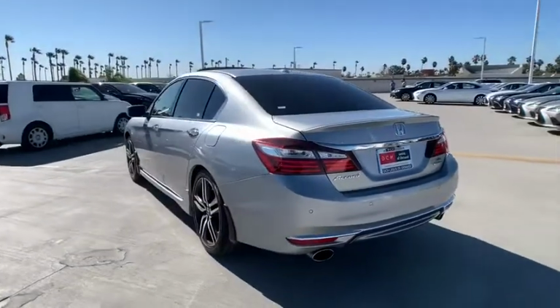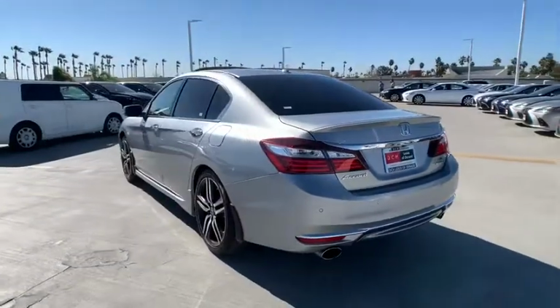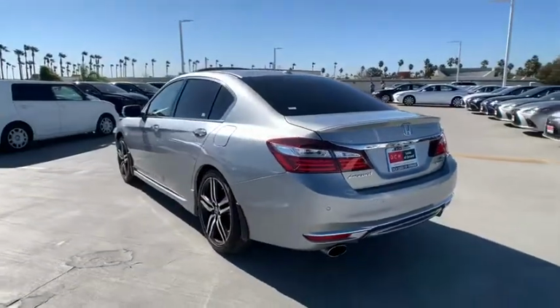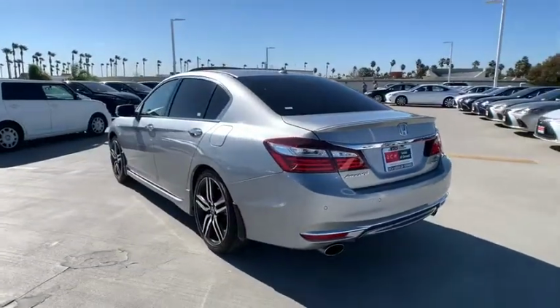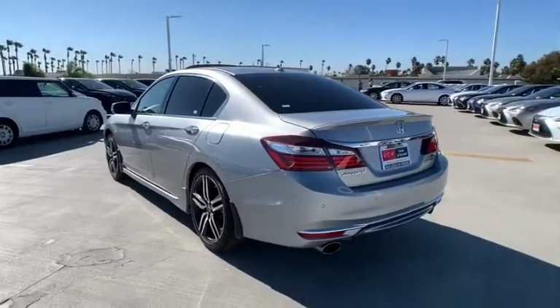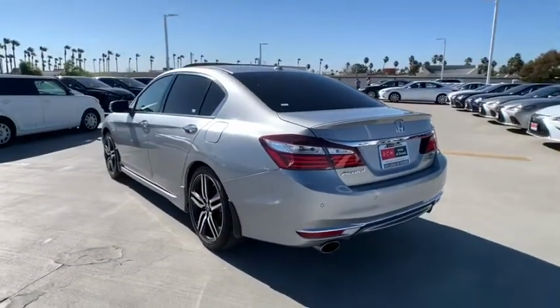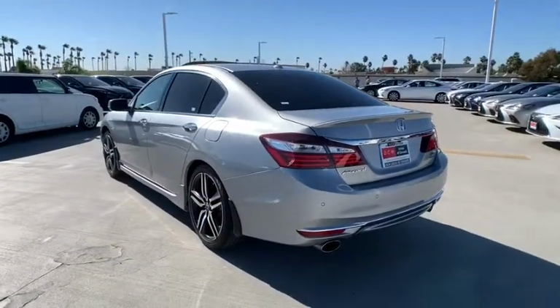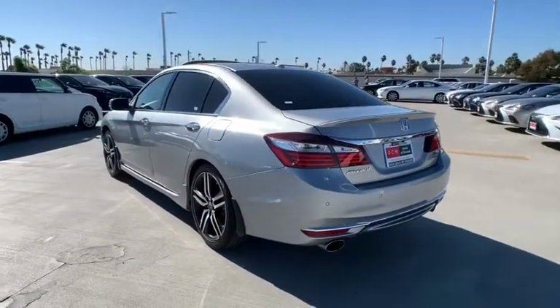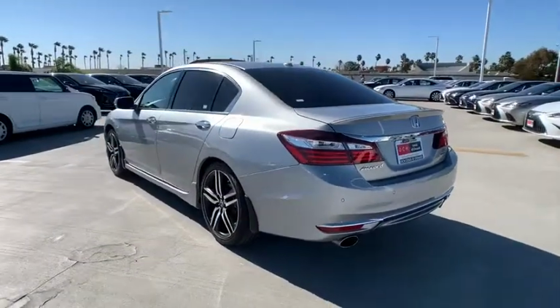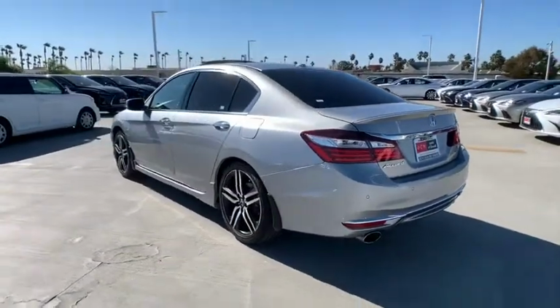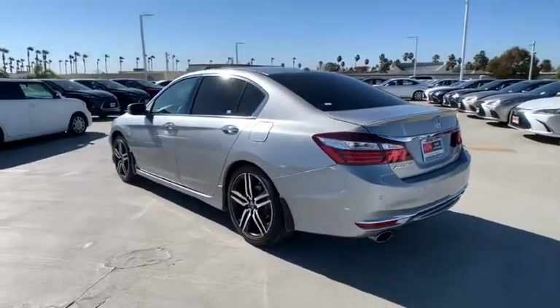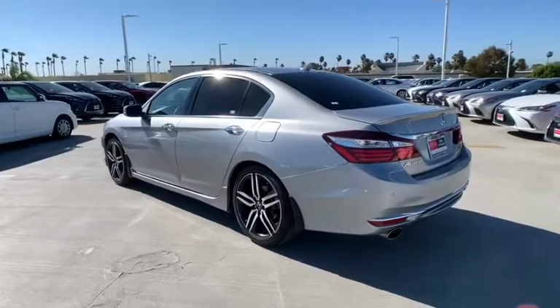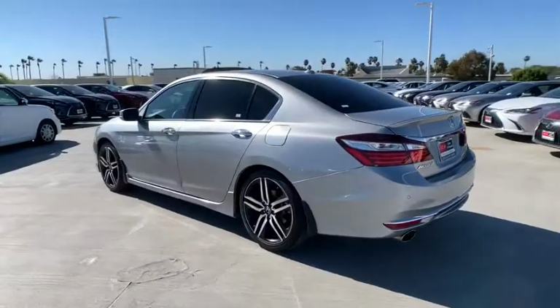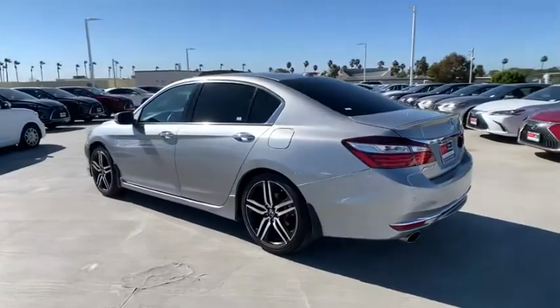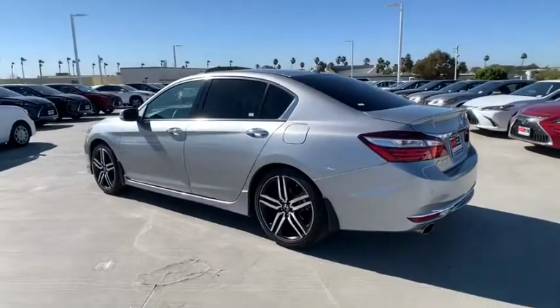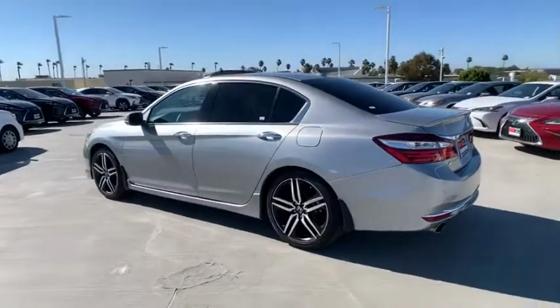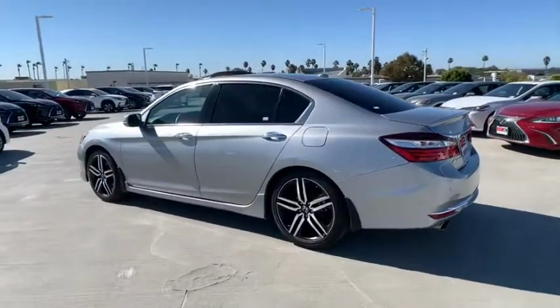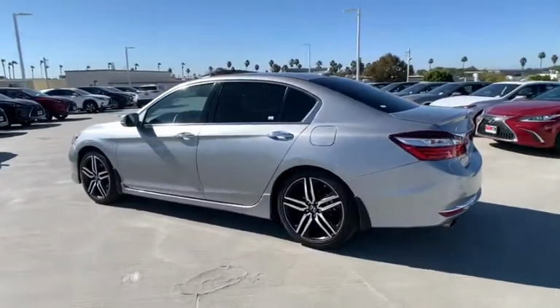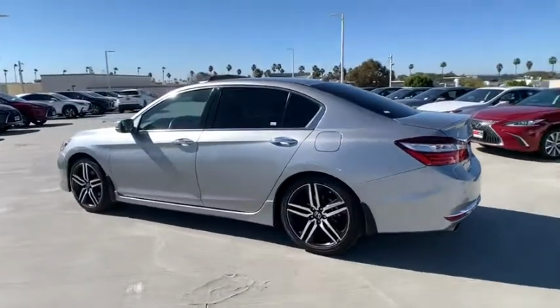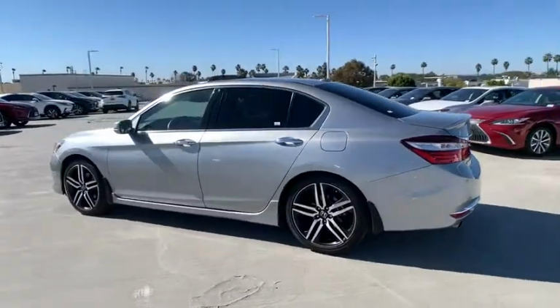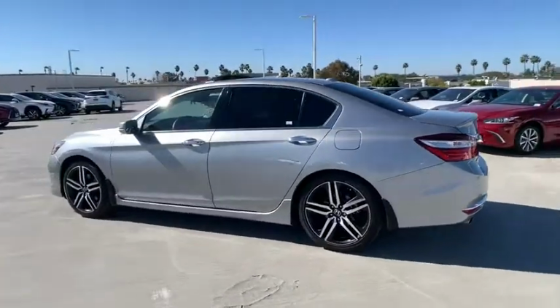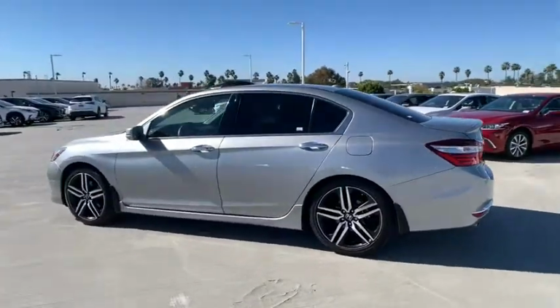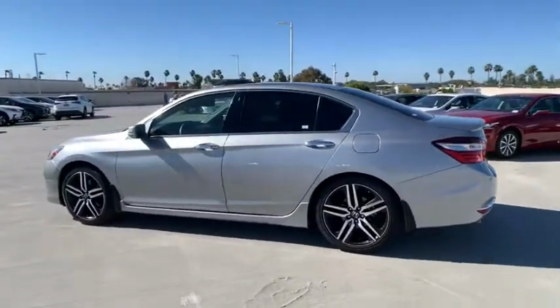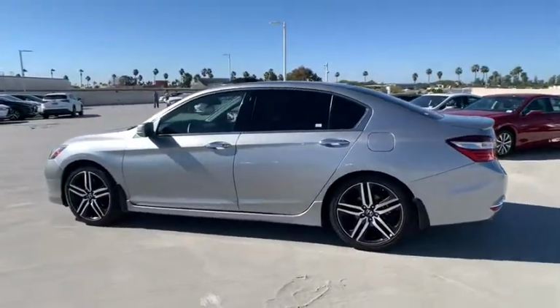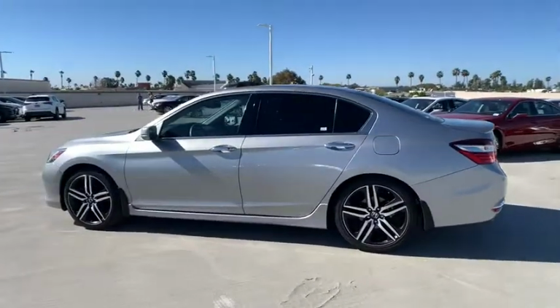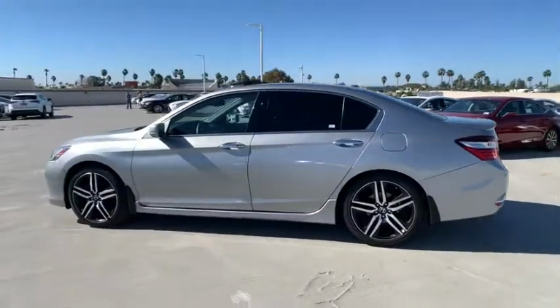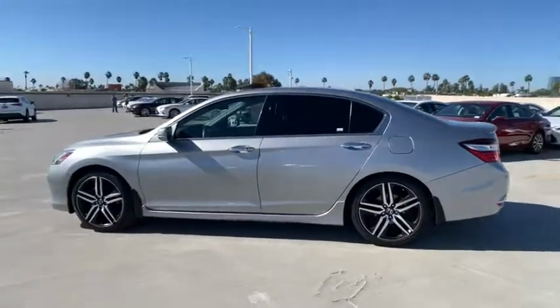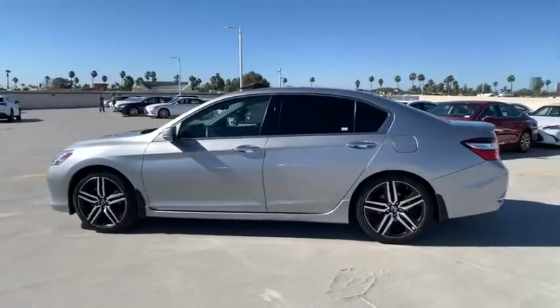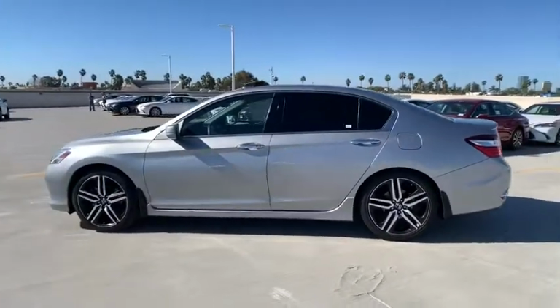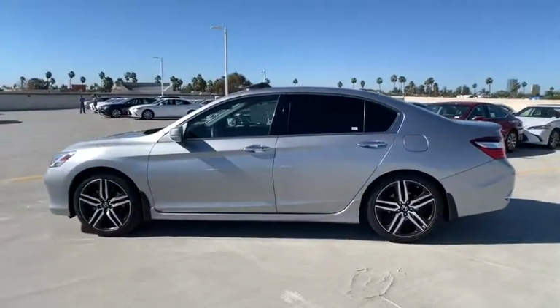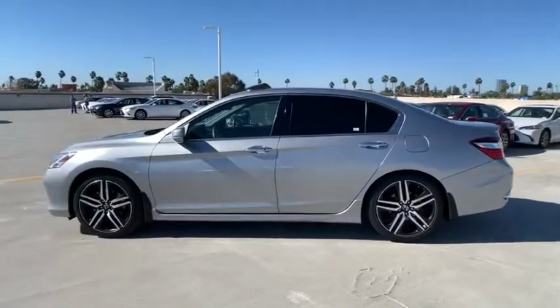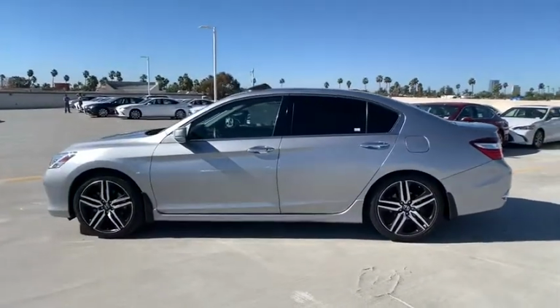Power steering. Four-wheel disc brakes. Electronic stability control. Security system. Rear window defroster. Compass. Fog lights.